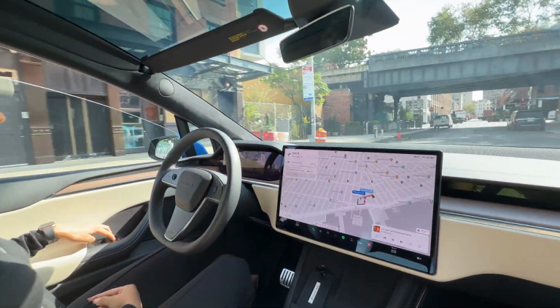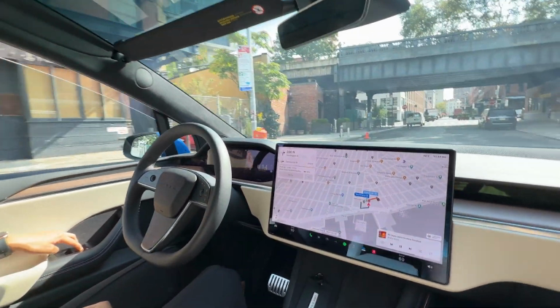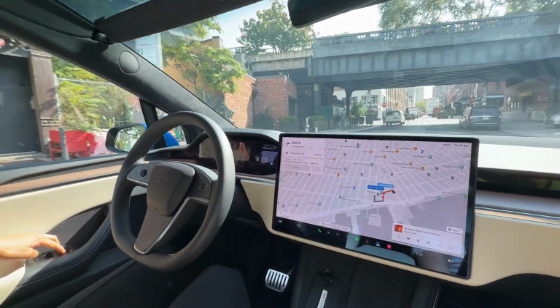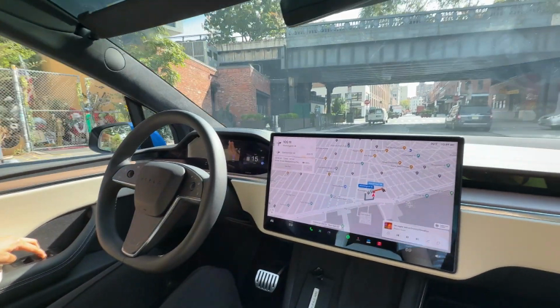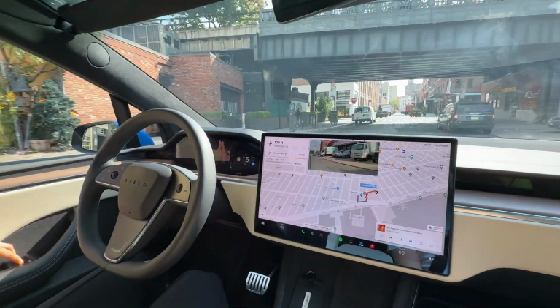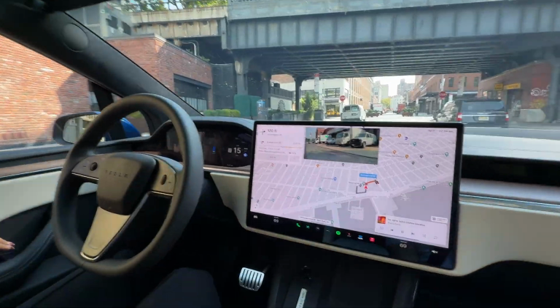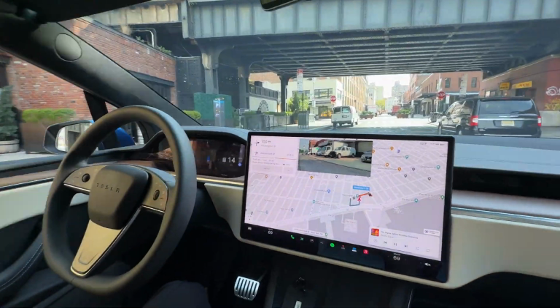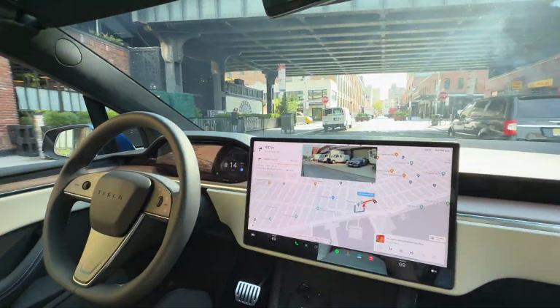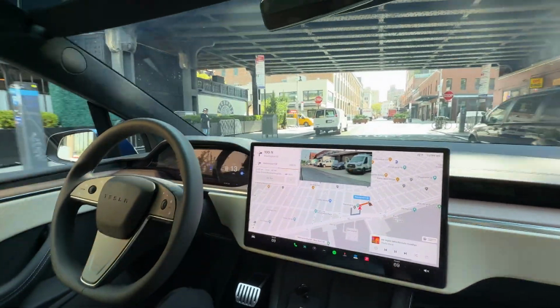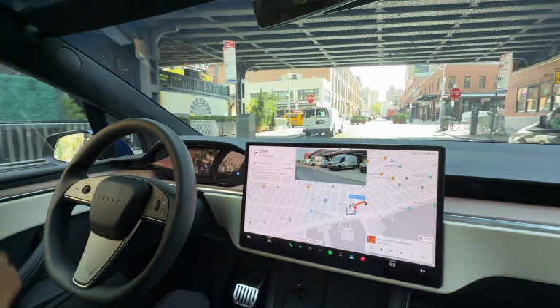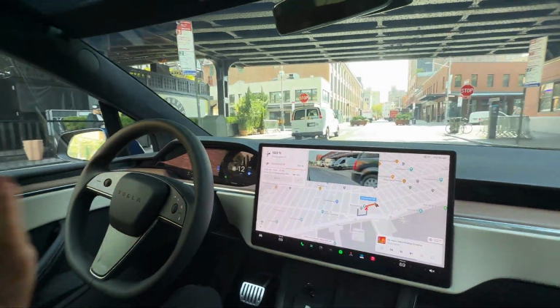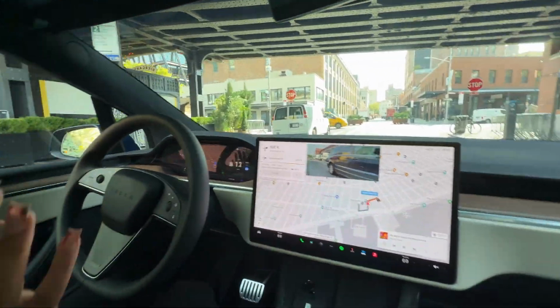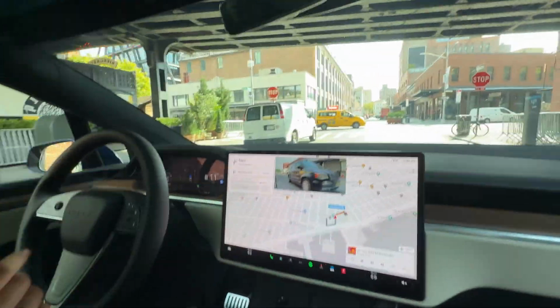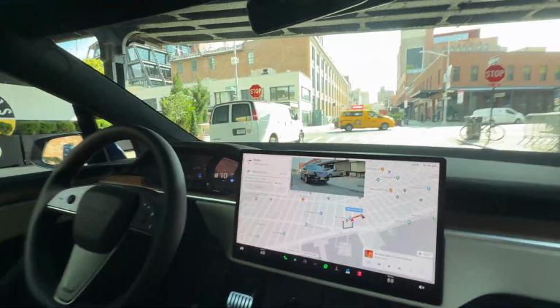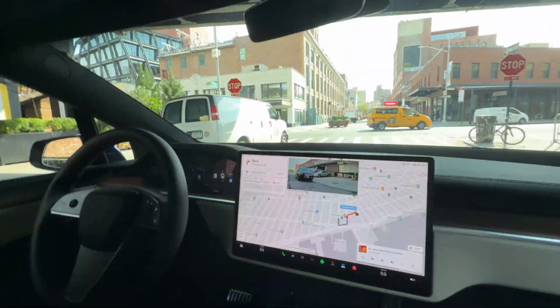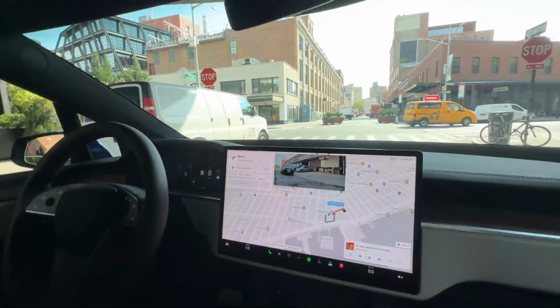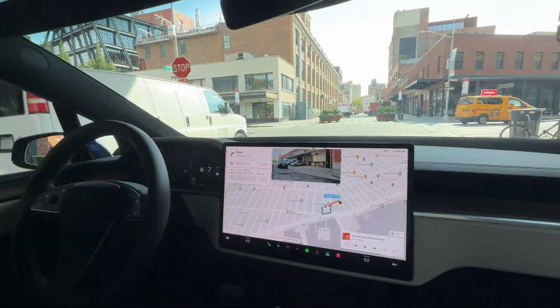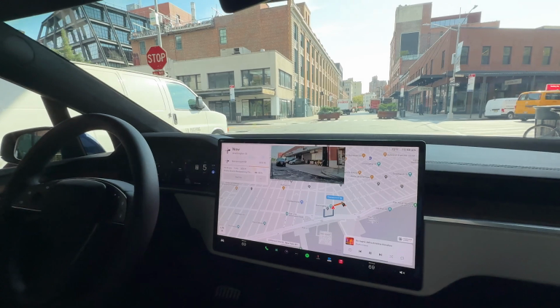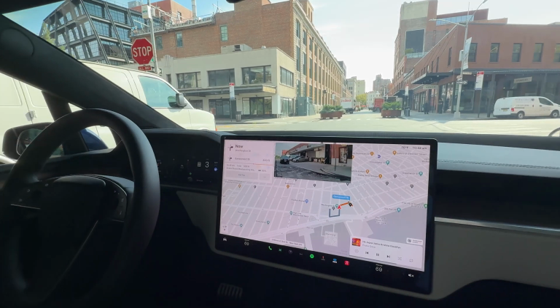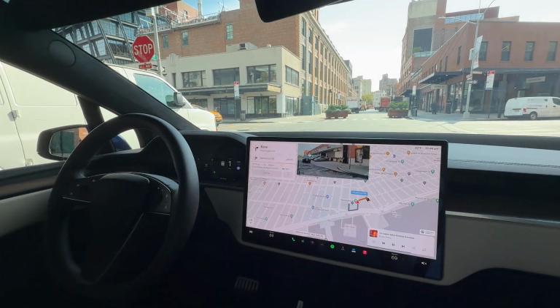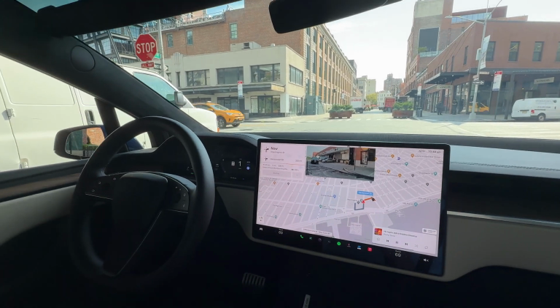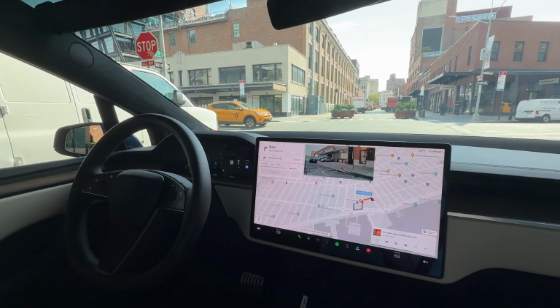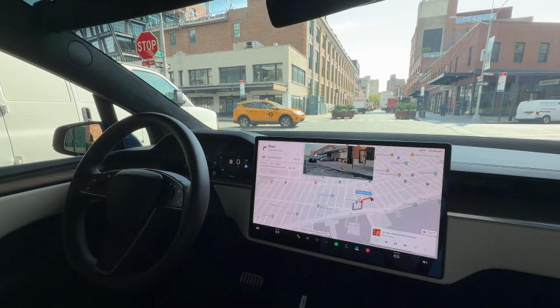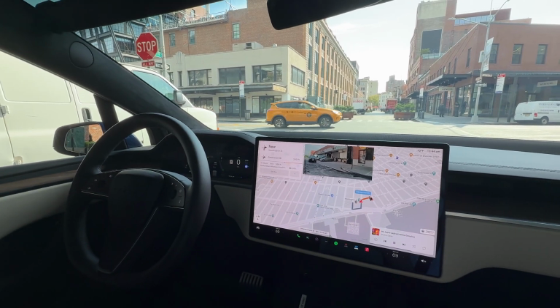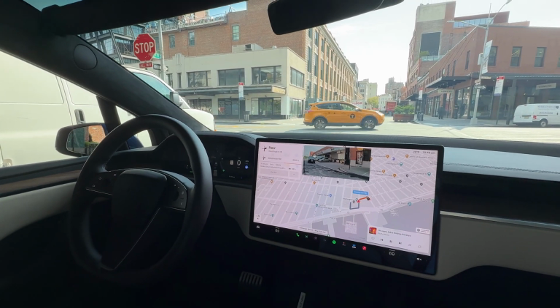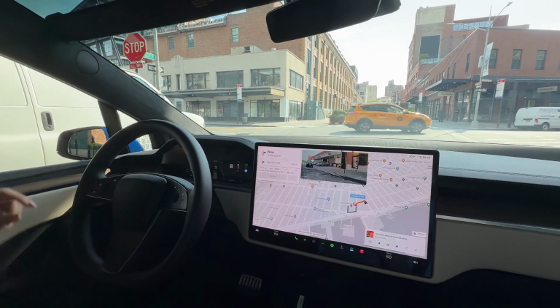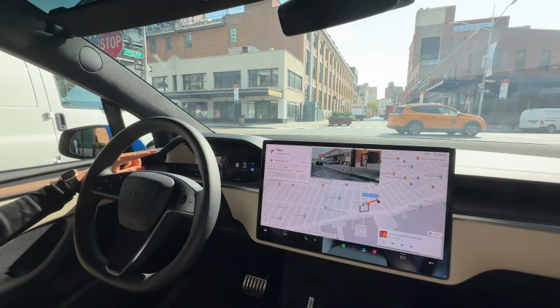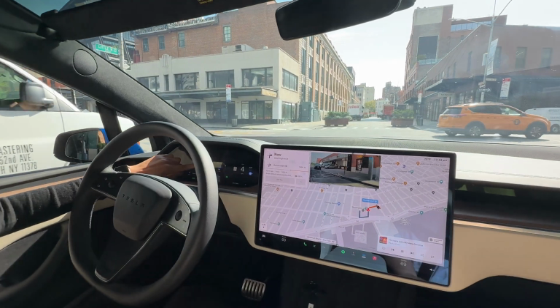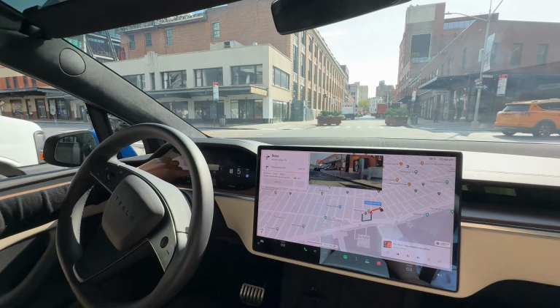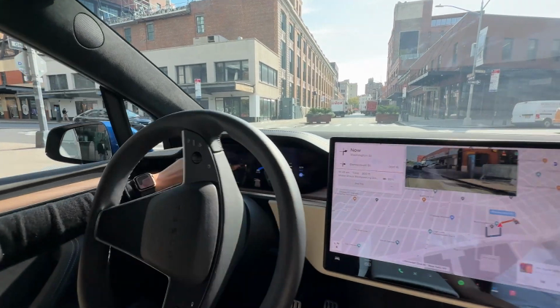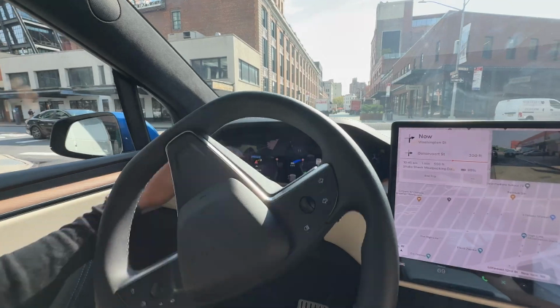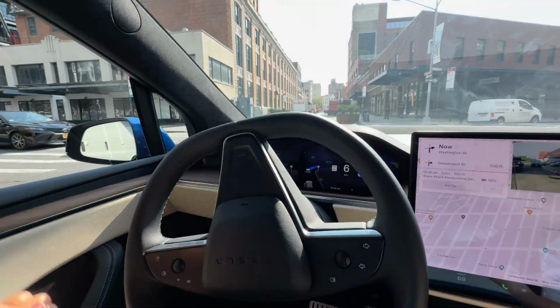It blocks out all the noise. The Model S and X have amazing noise isolation in cabin. As you can see, it recognized the stop sign and we stopped for about three seconds.